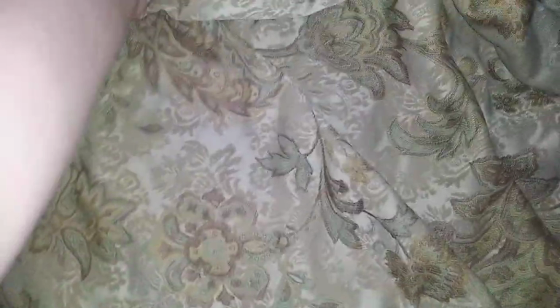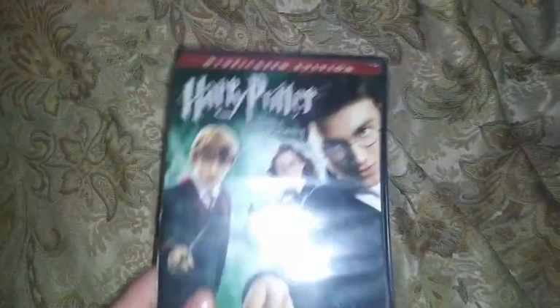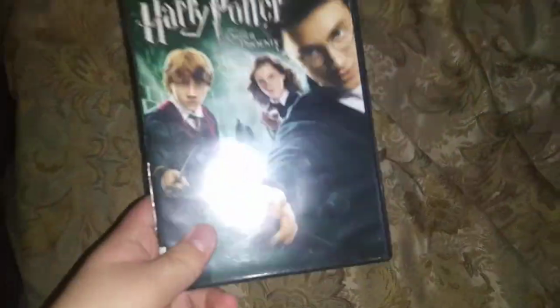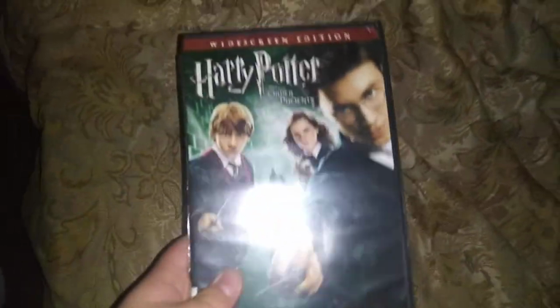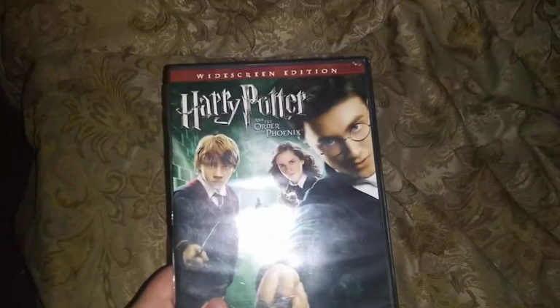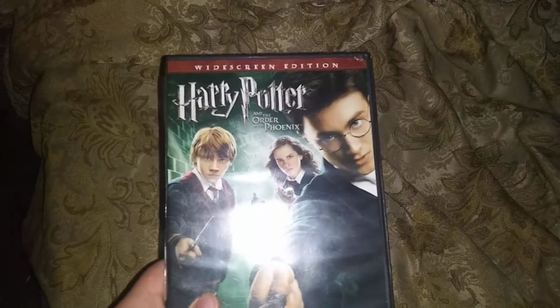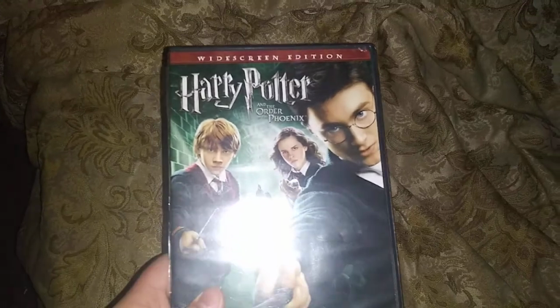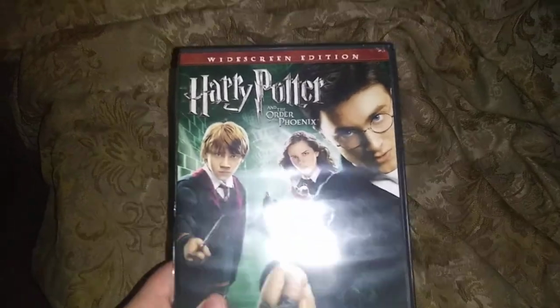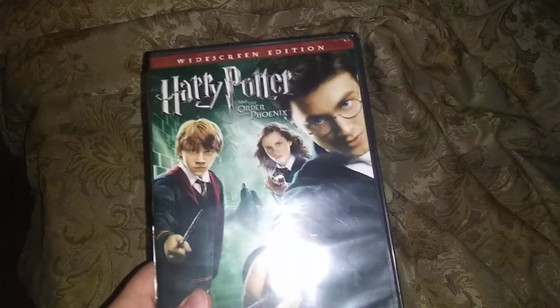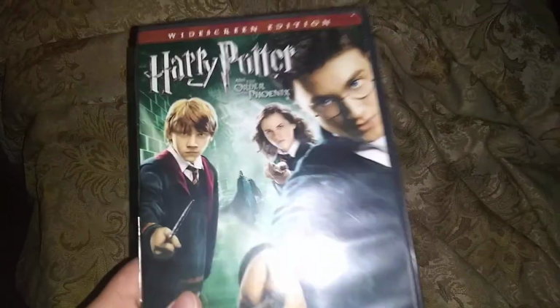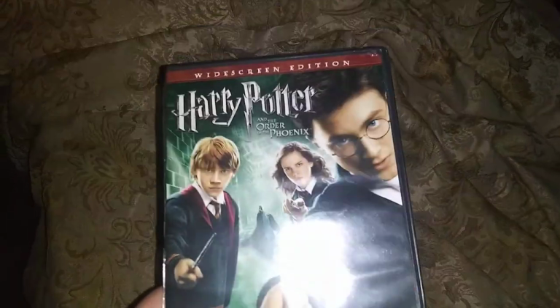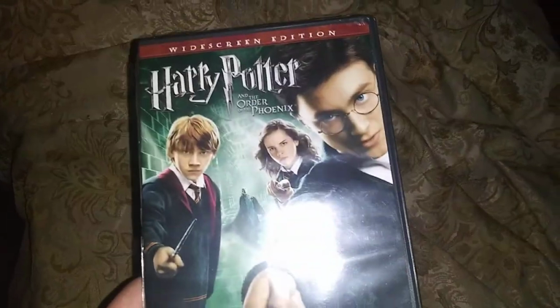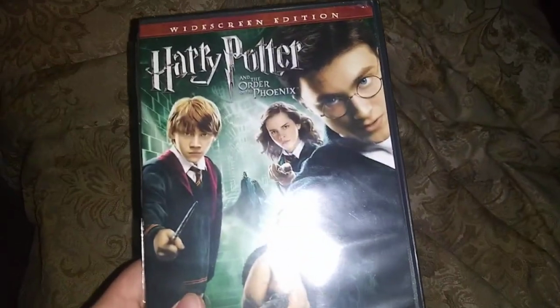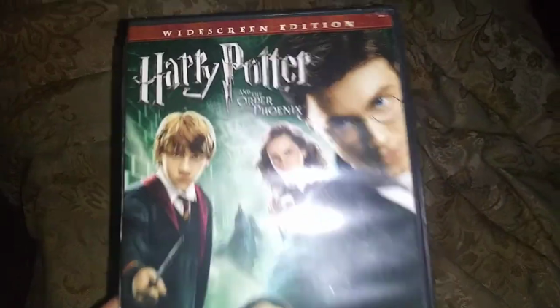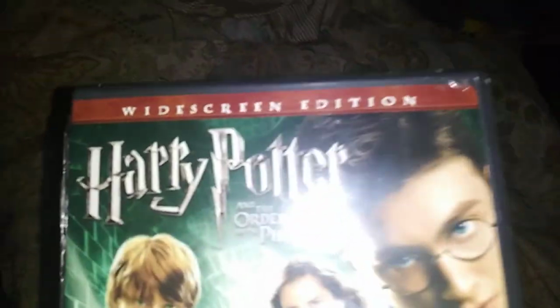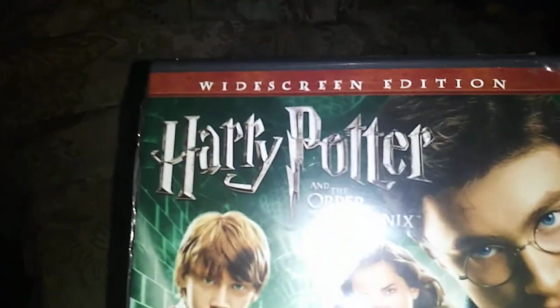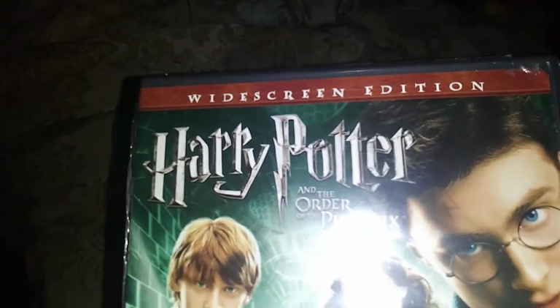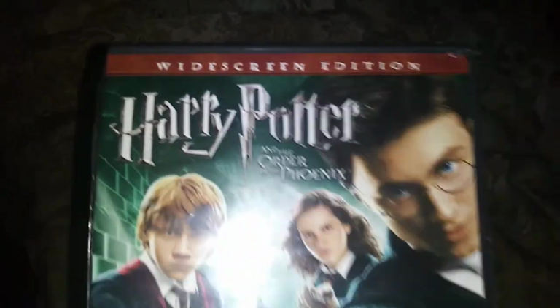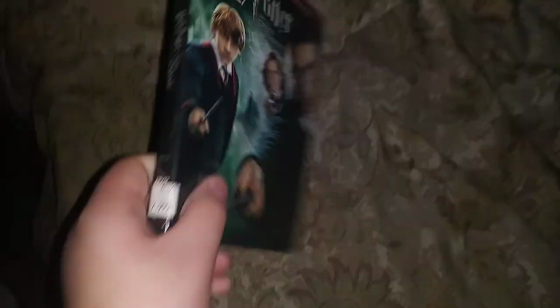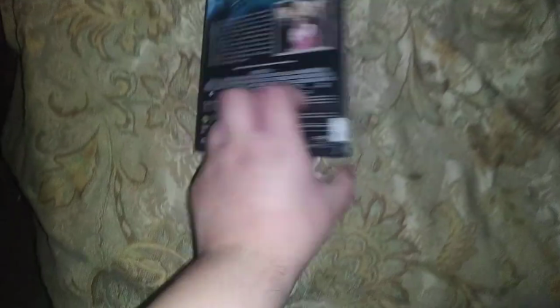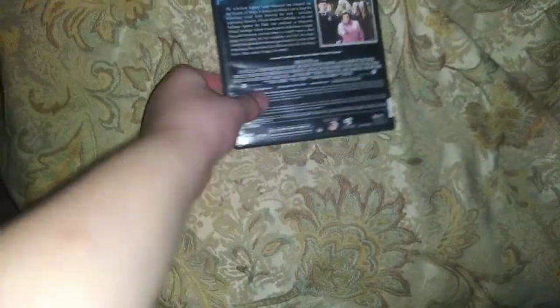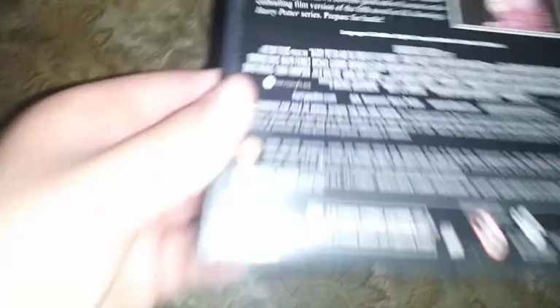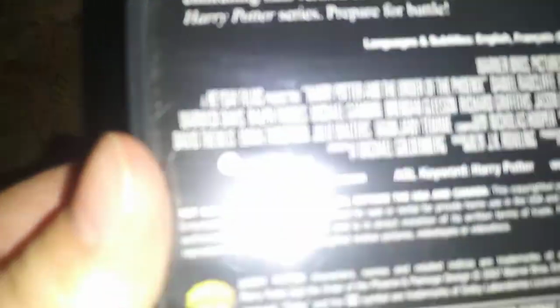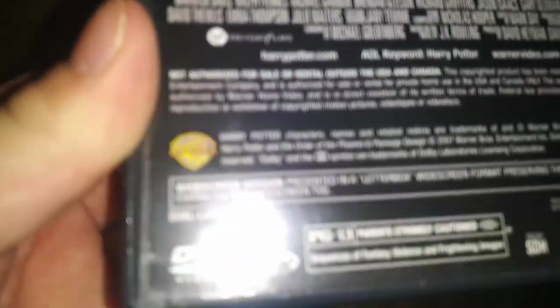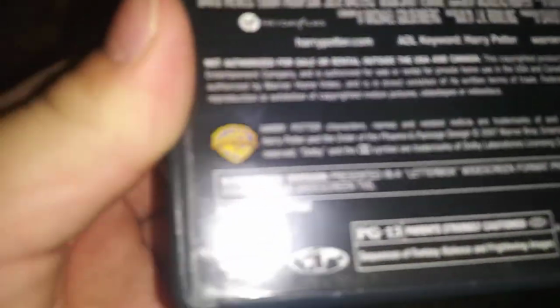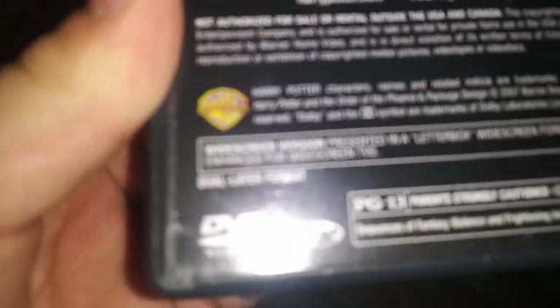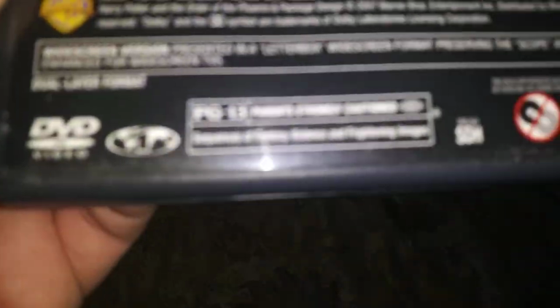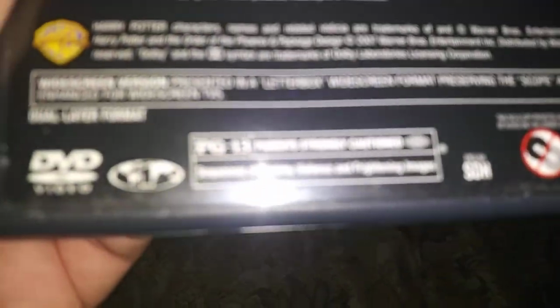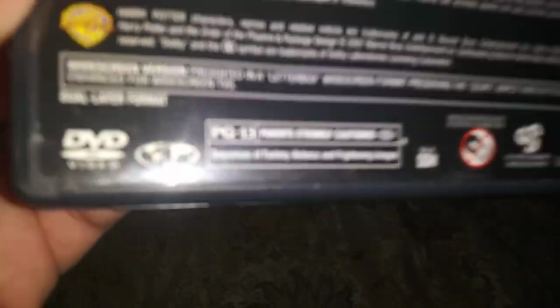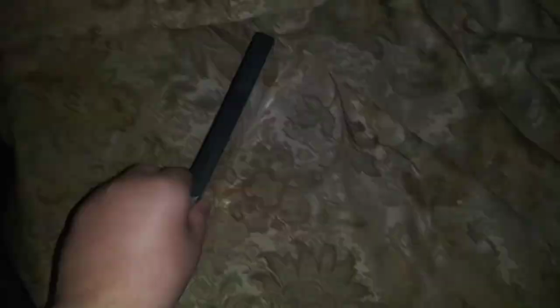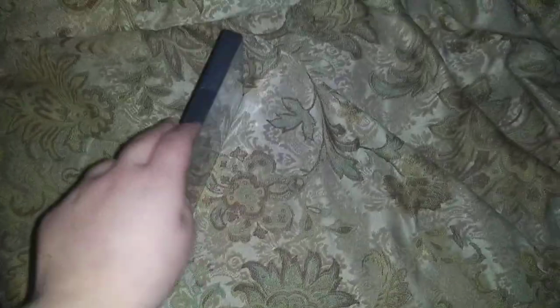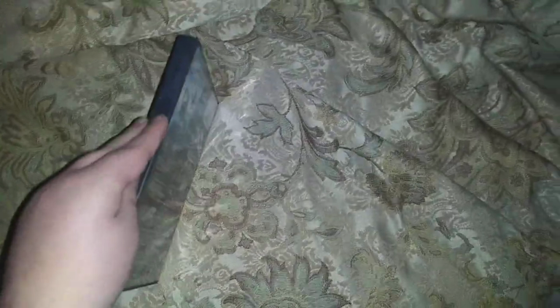Next DVD, we're going to be testing out Harry Potter and the Phoenix Wide Screen Edition, which has the Warner Home Video Logo, and it's also rated PG-13.